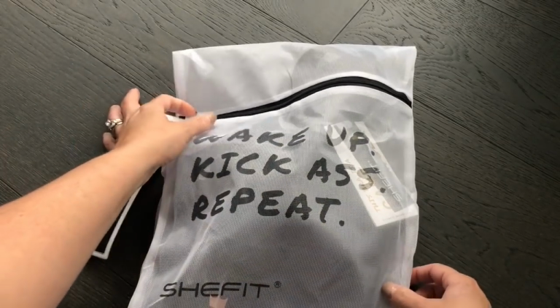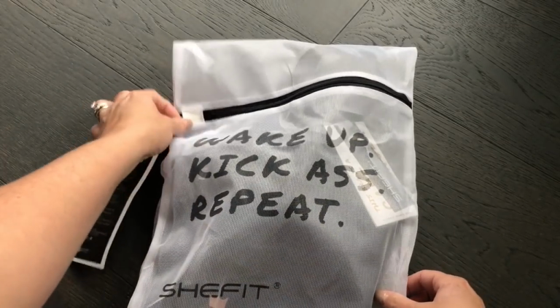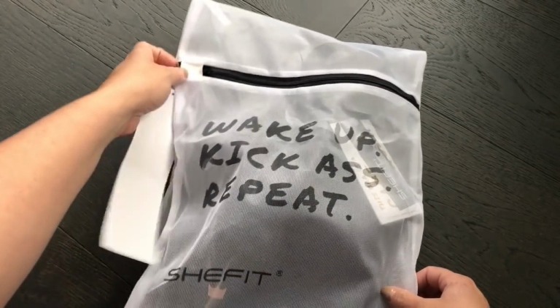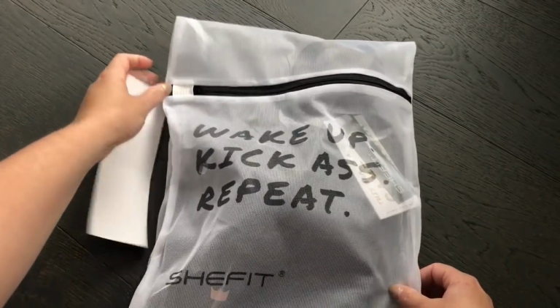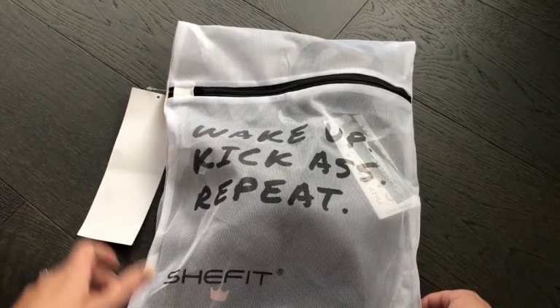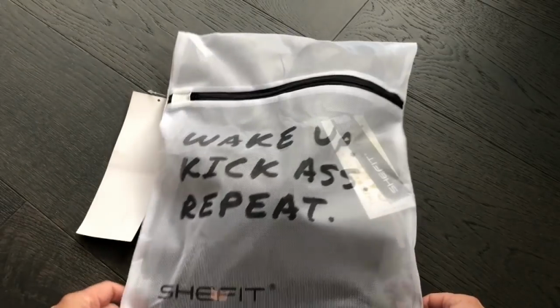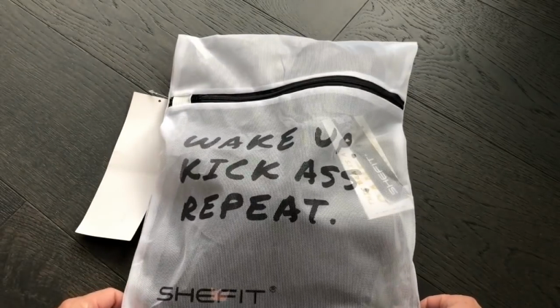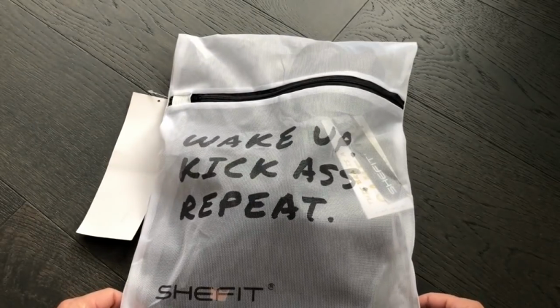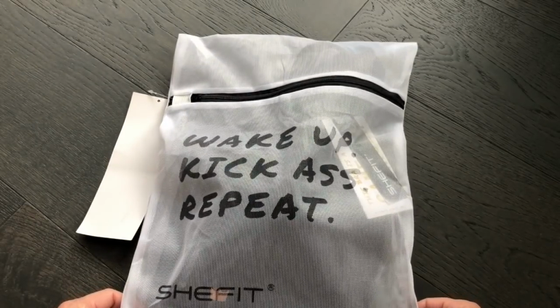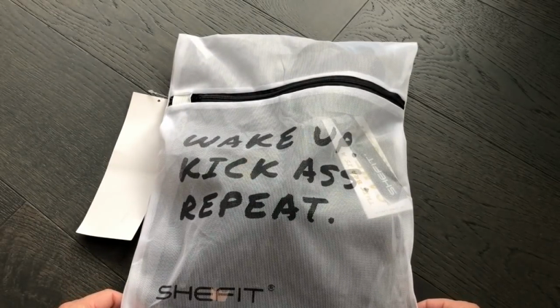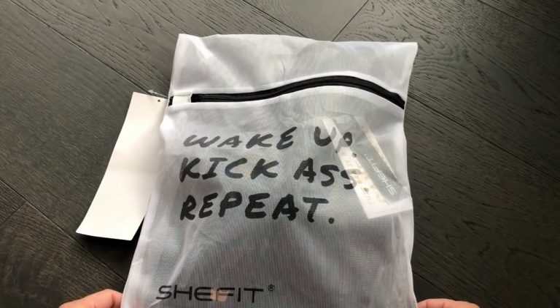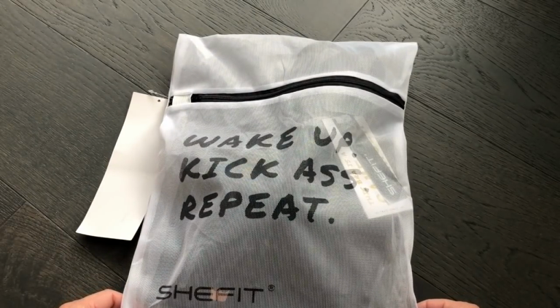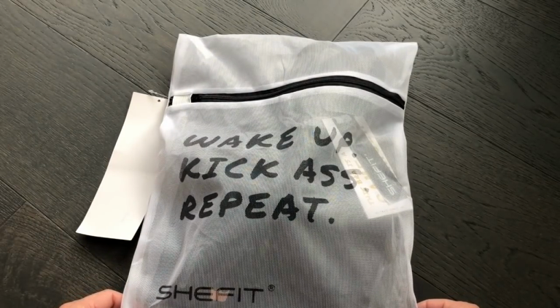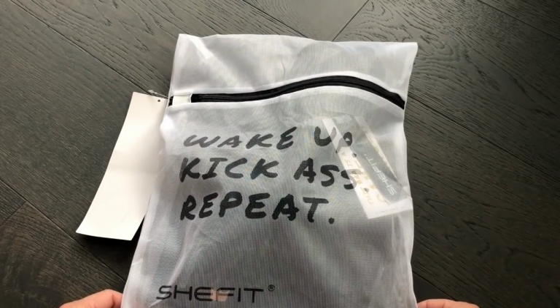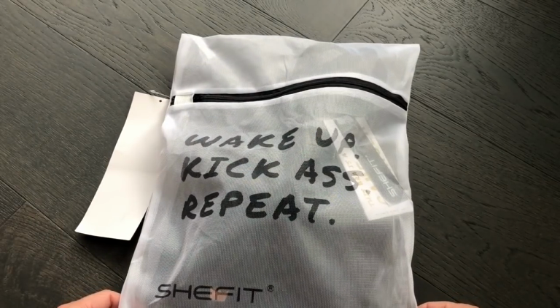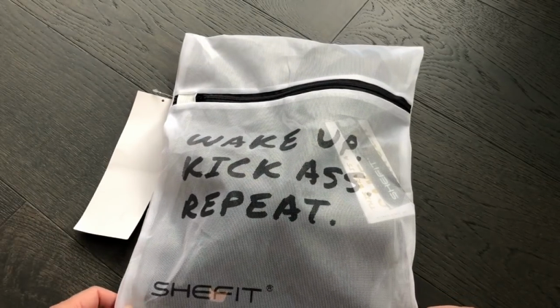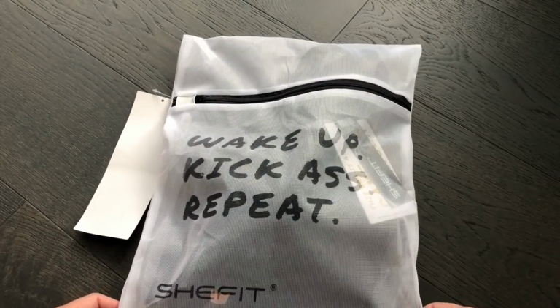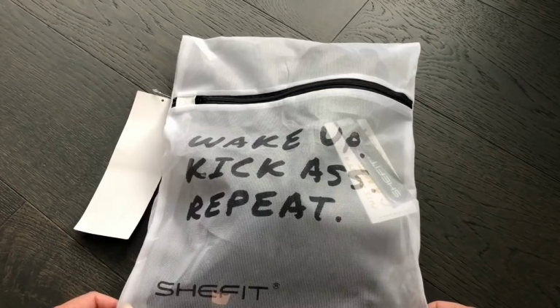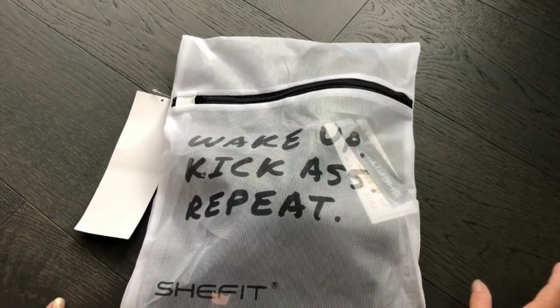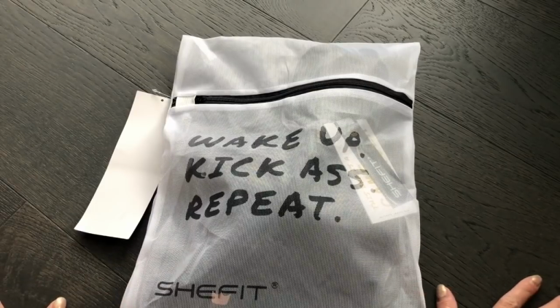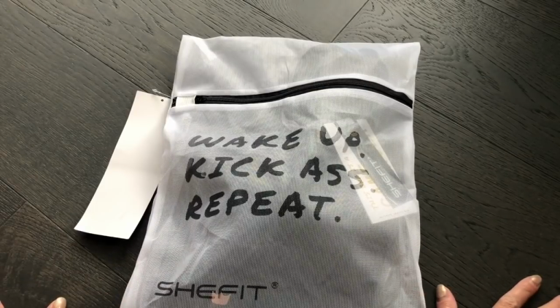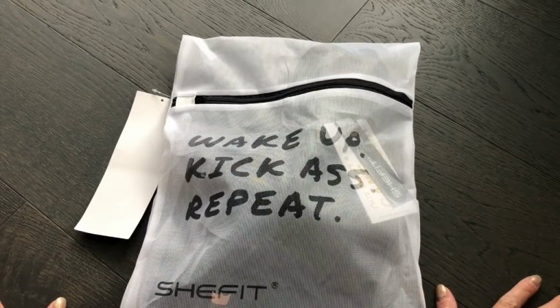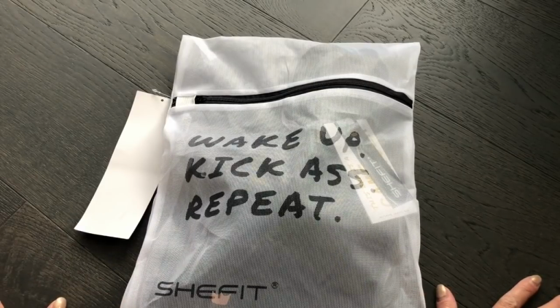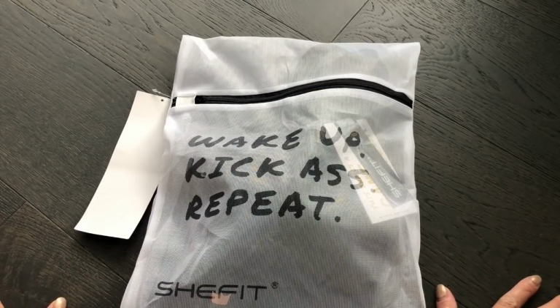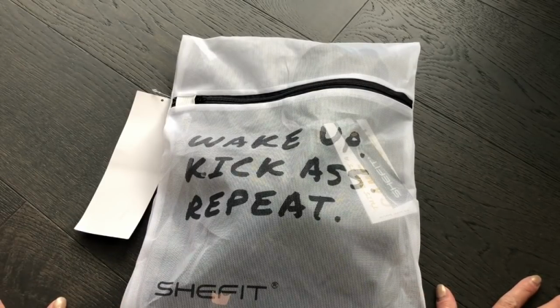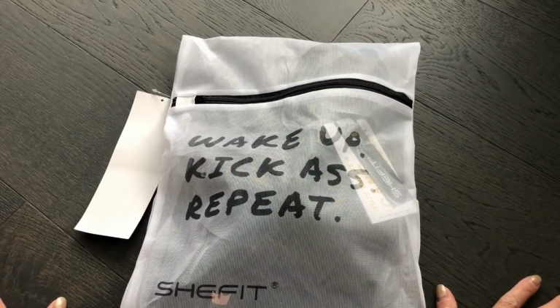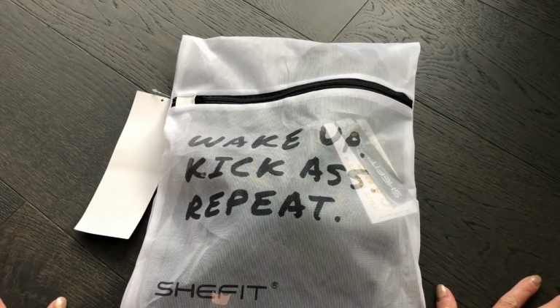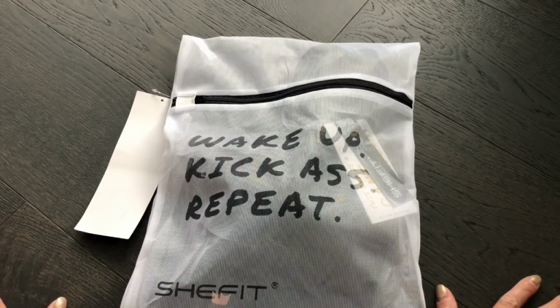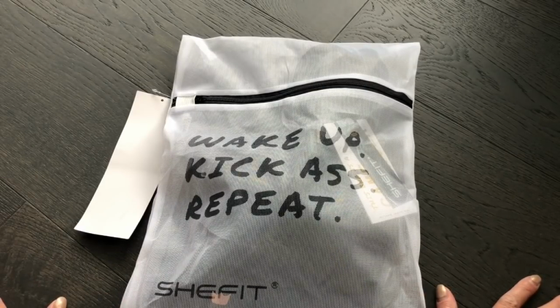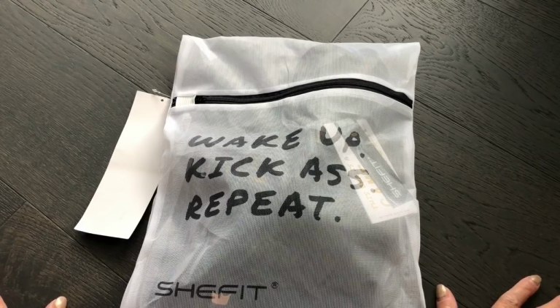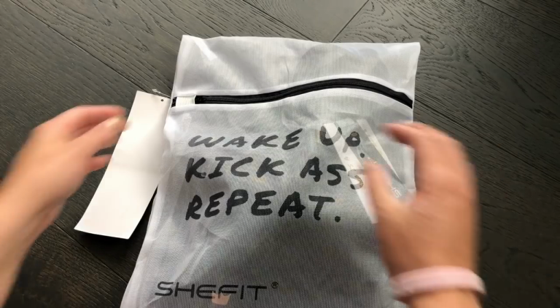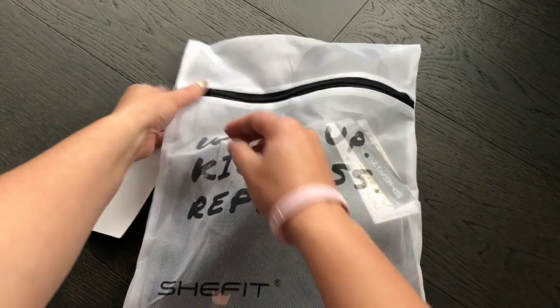You won't have to mess them up in the laundry or get them stuck on all your leggings. And I love this motto: 'wake up, kick ass, repeat' — I think that's going to be my daily affirmation going forward.